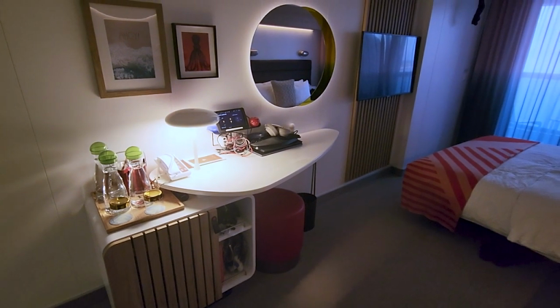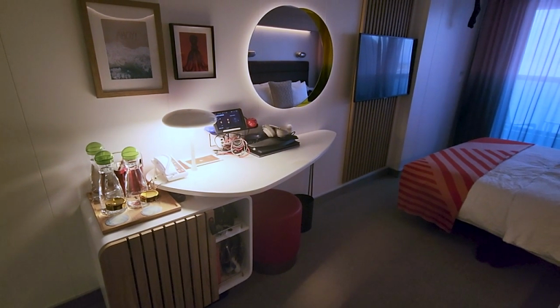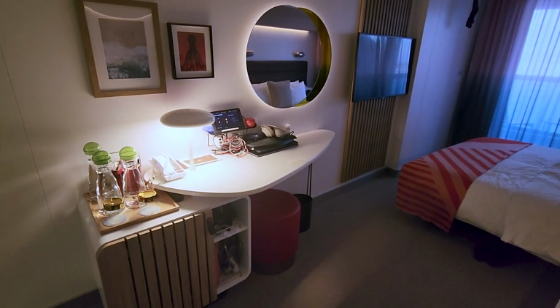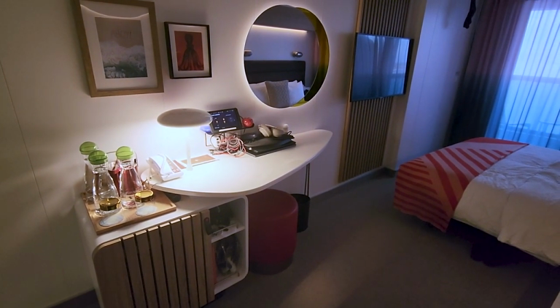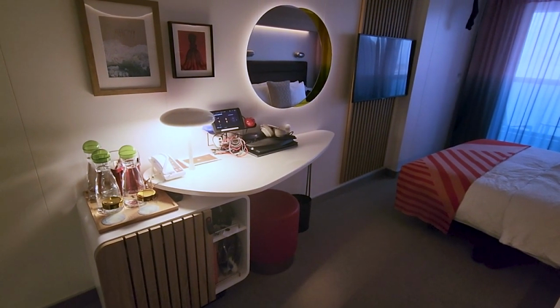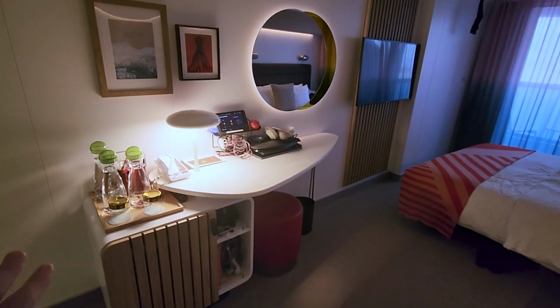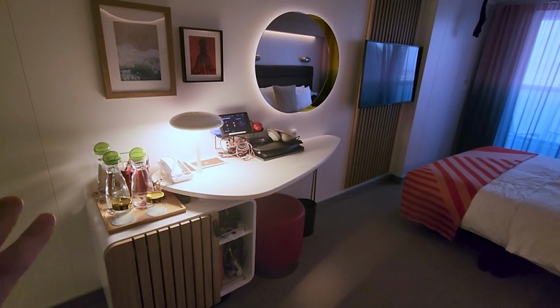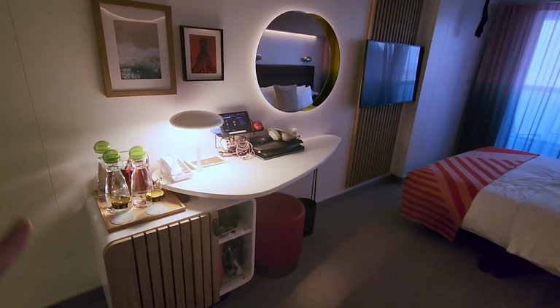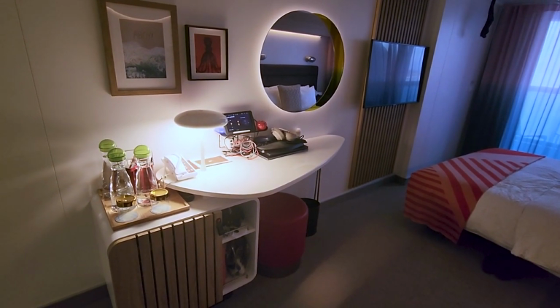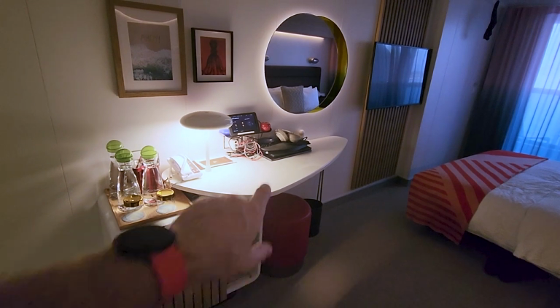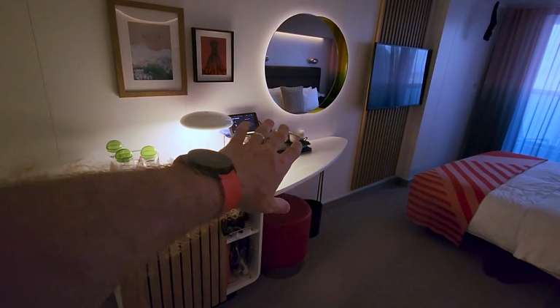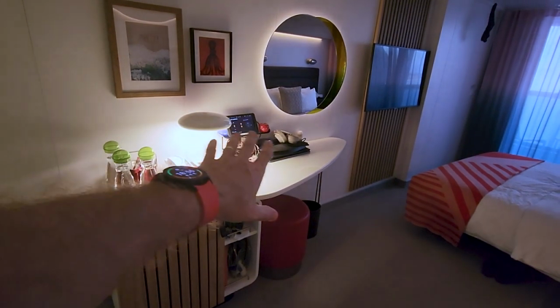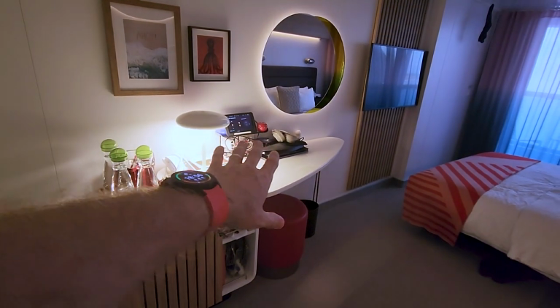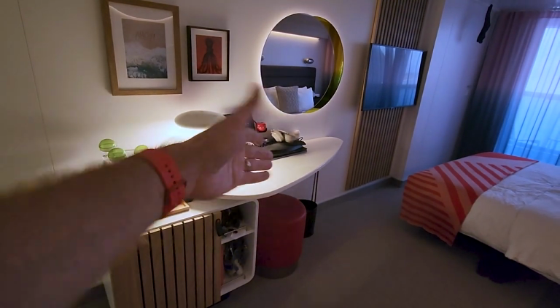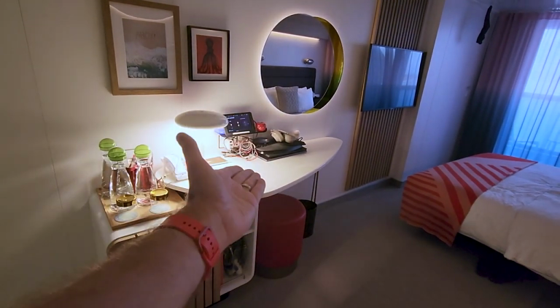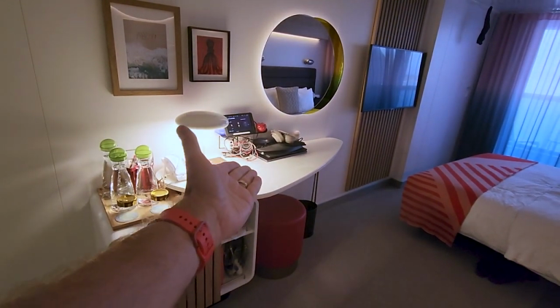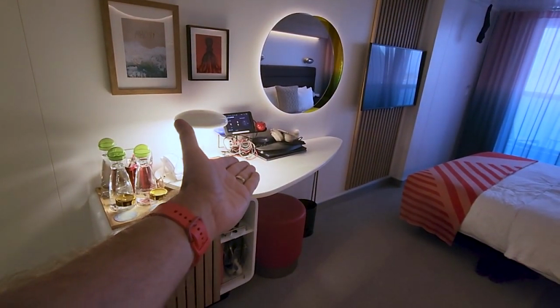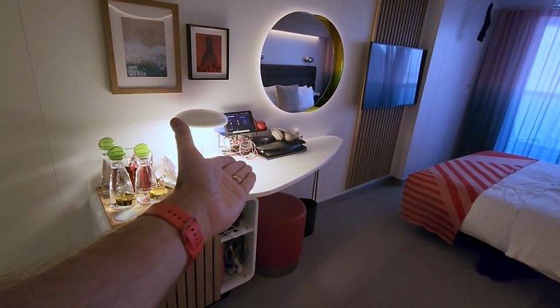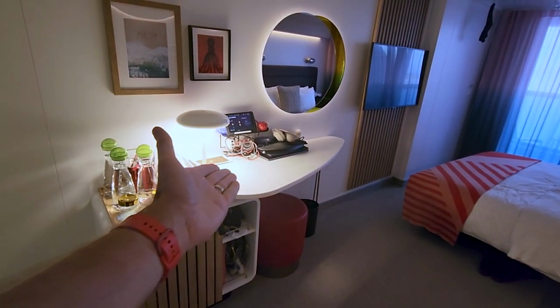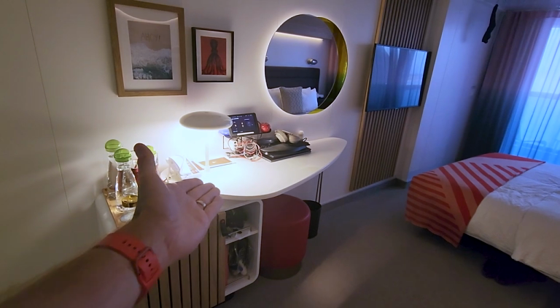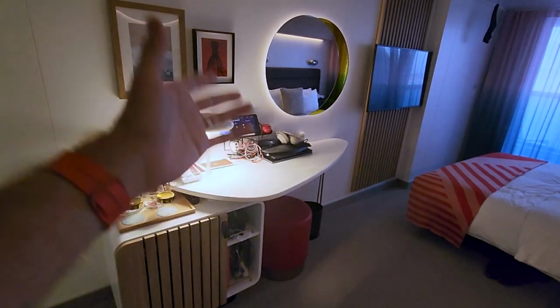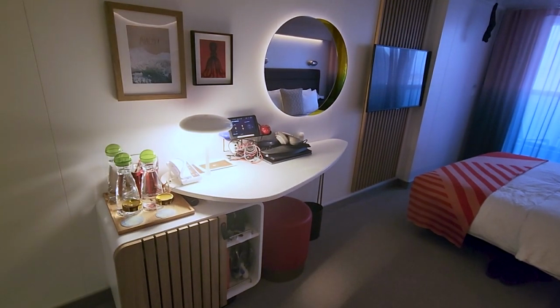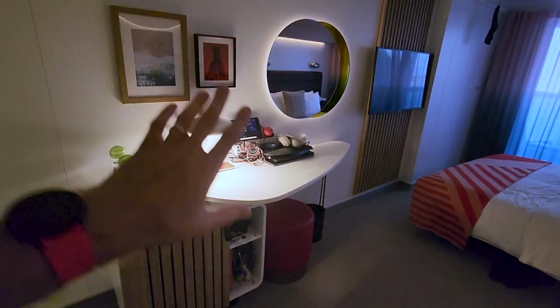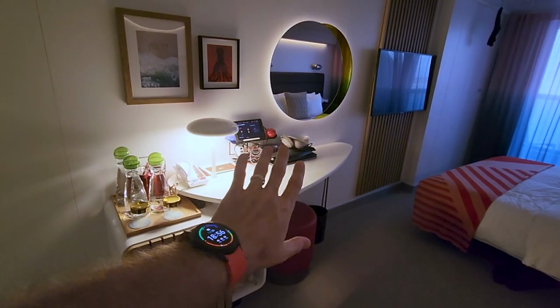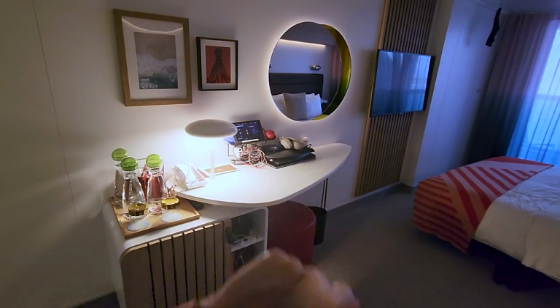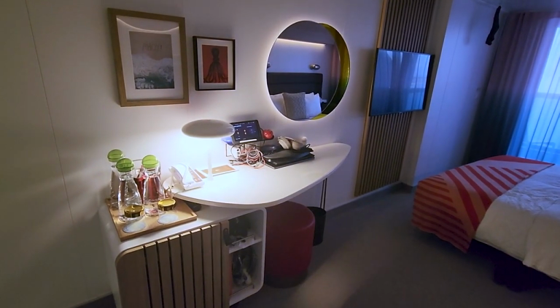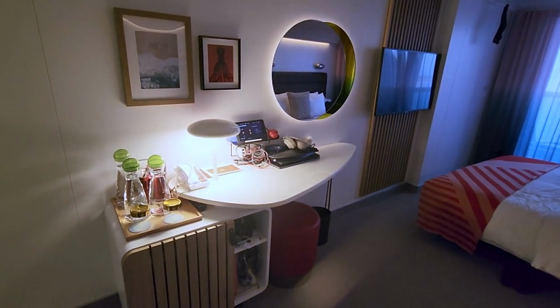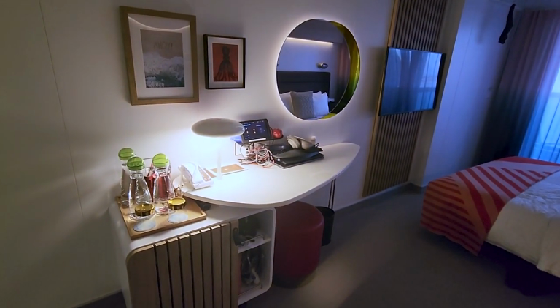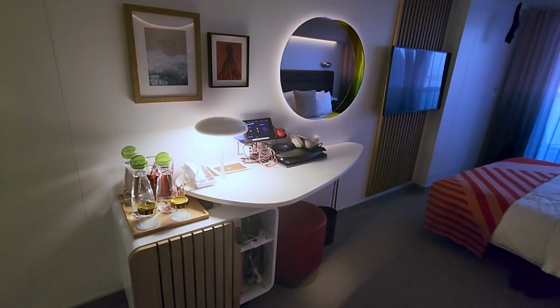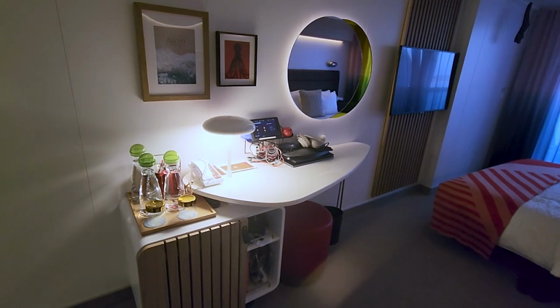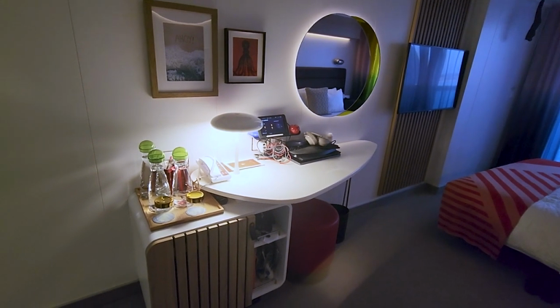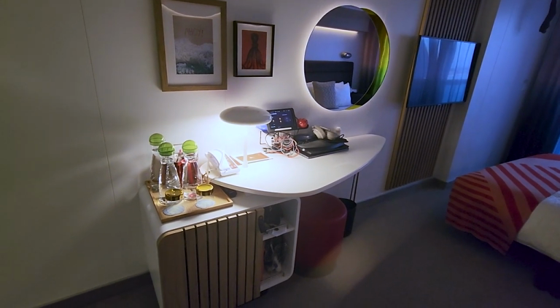A beautiful but maybe weak spot in these rooms is the vanity. Now, keep in mind, as cluttered as this is, that's an entire two-monitor workstation with ergonomic keyboard and noise-canceling headphones — there's a lot of stuff over there. I did try to stack it a little bit to keep things out of the way.